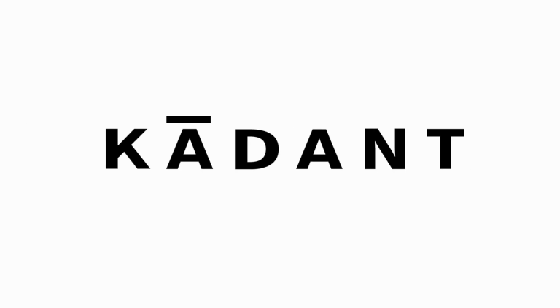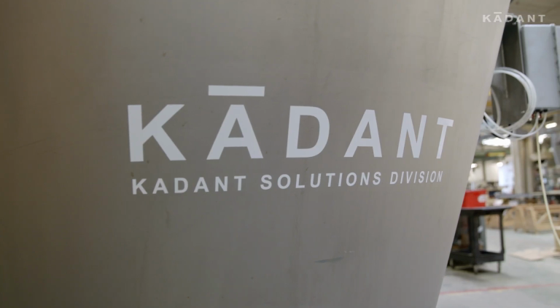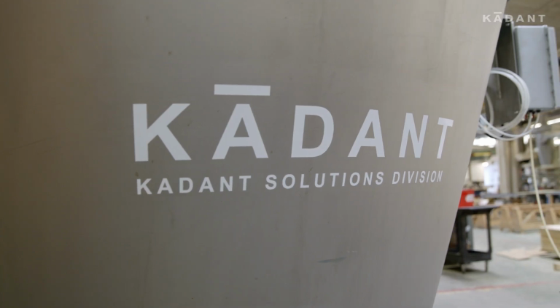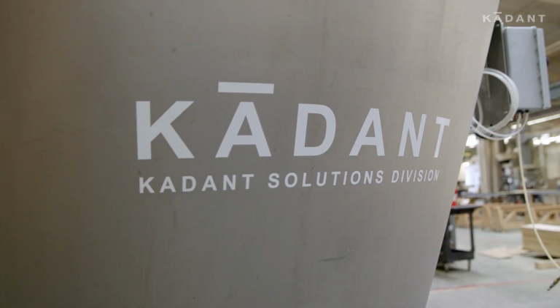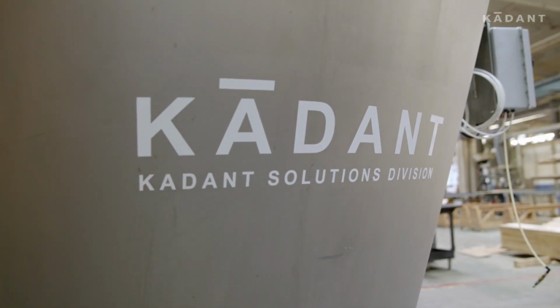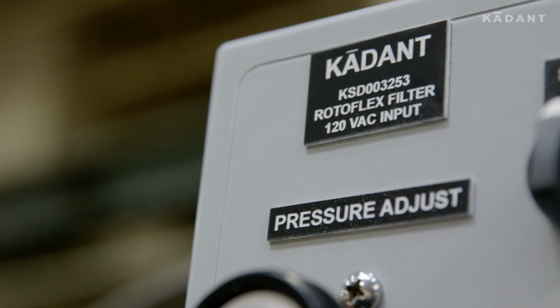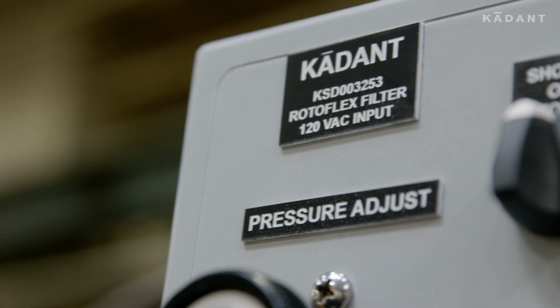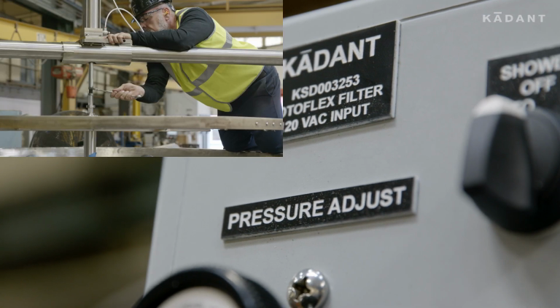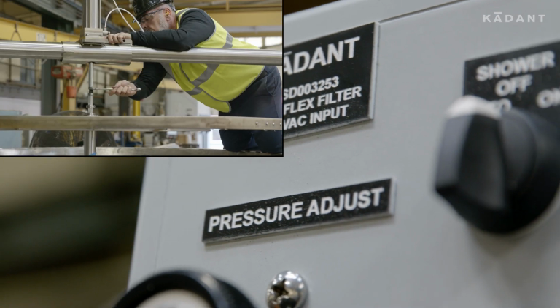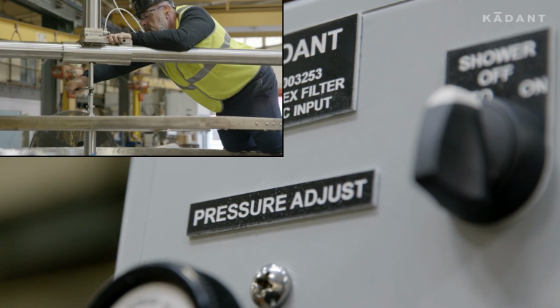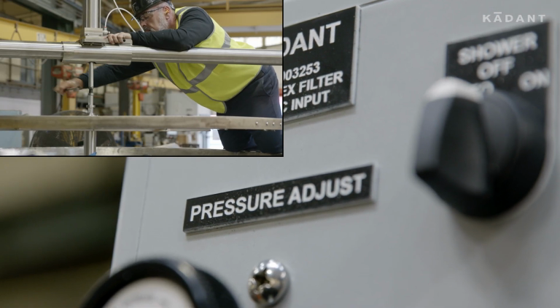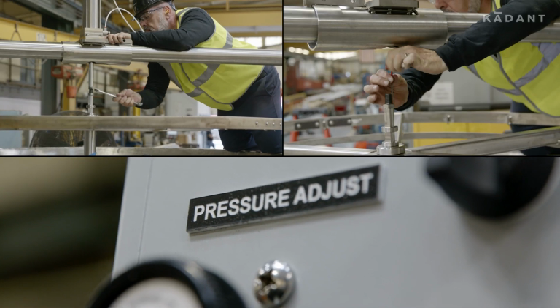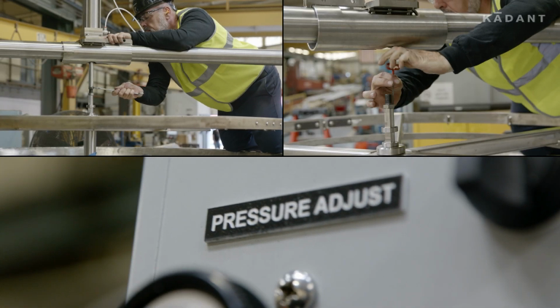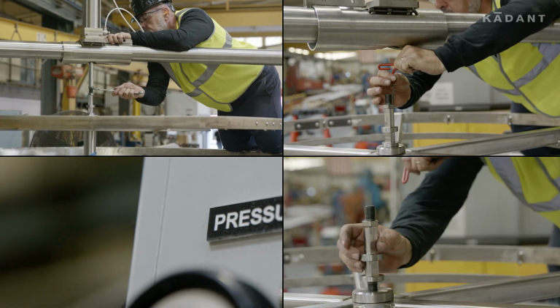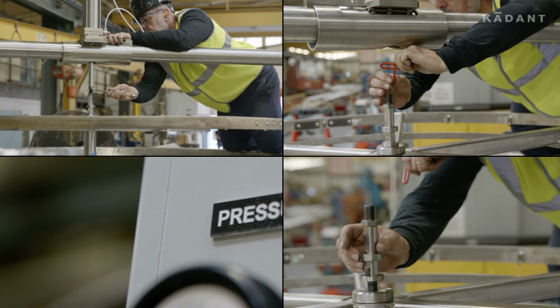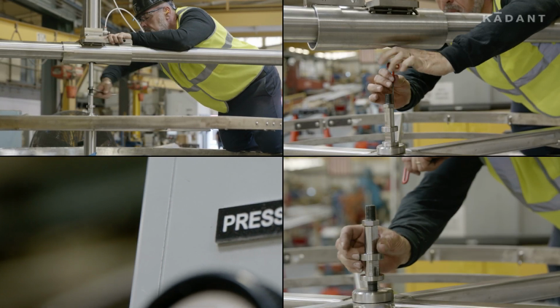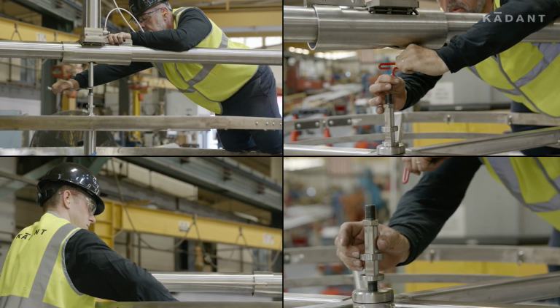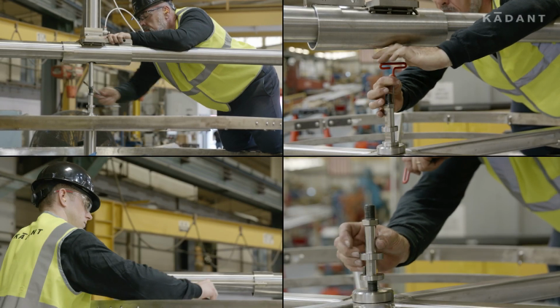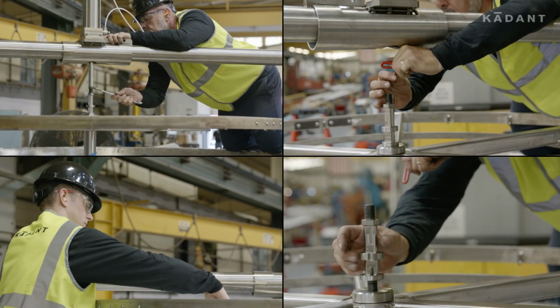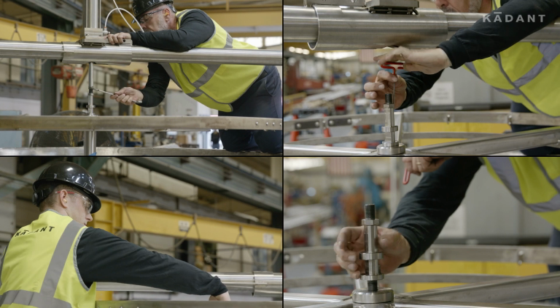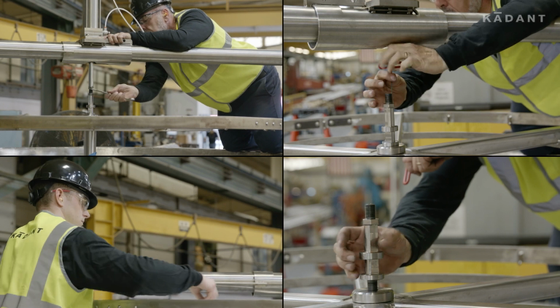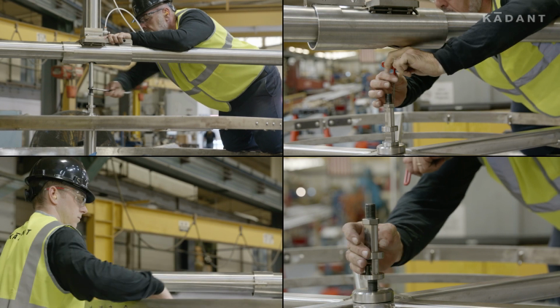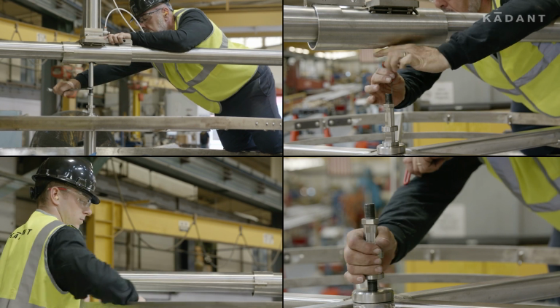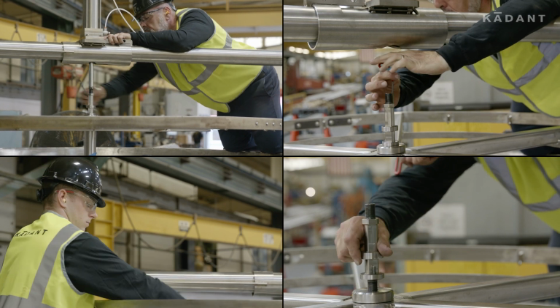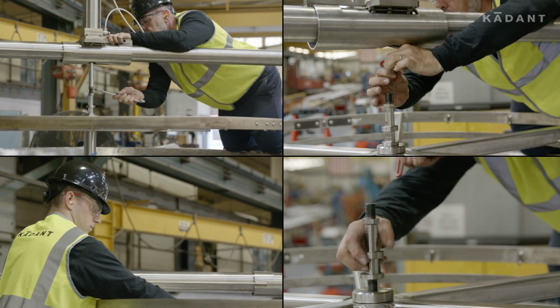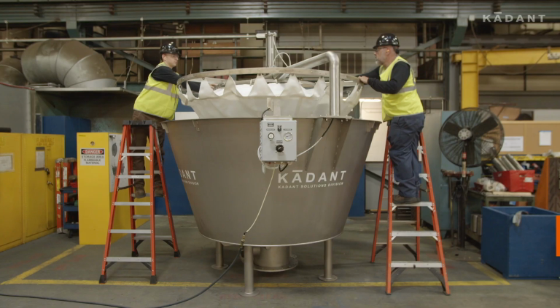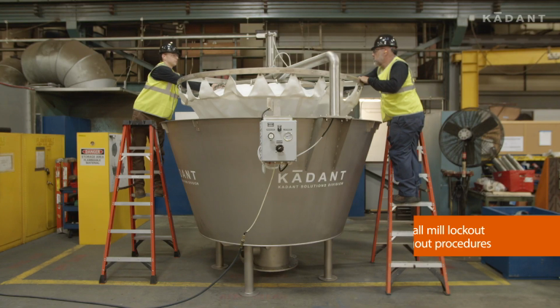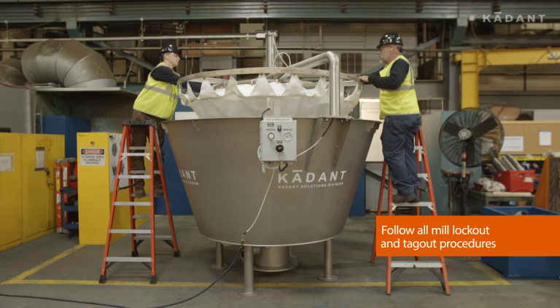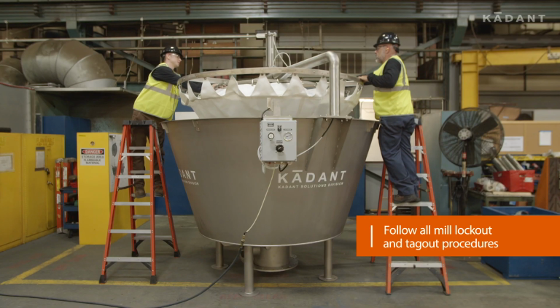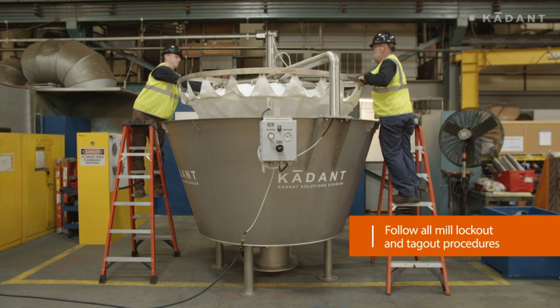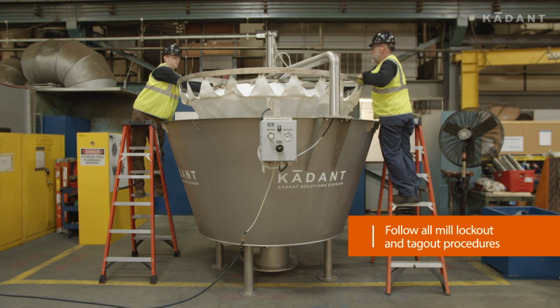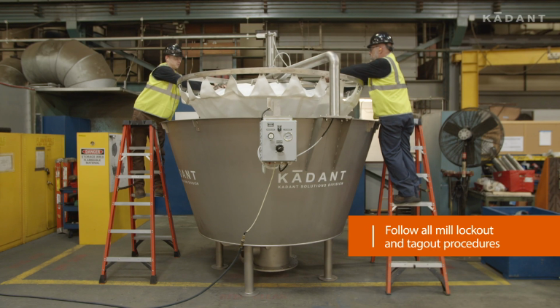The following video provides step-by-step instructions on how to change the bushings and thrust bearings for the Rotoflex Resource Recovery Strainer. This process requires at least two people.